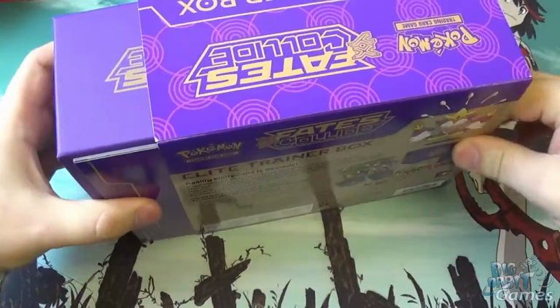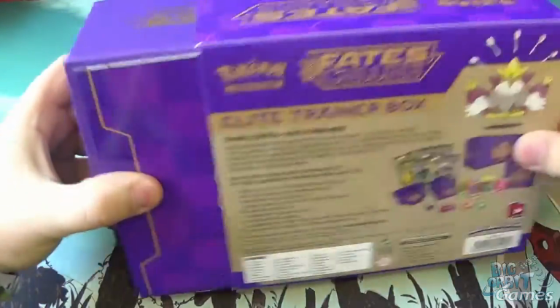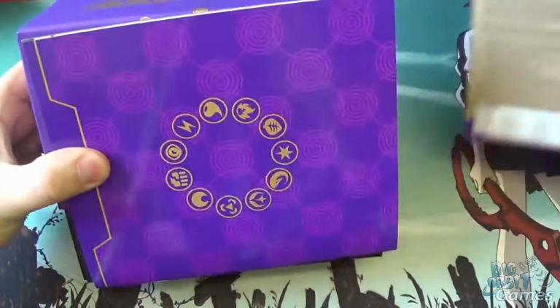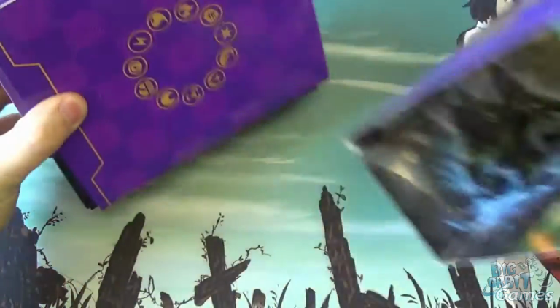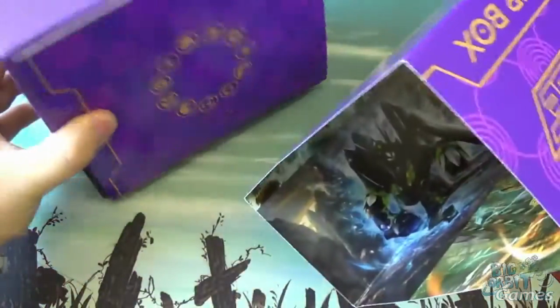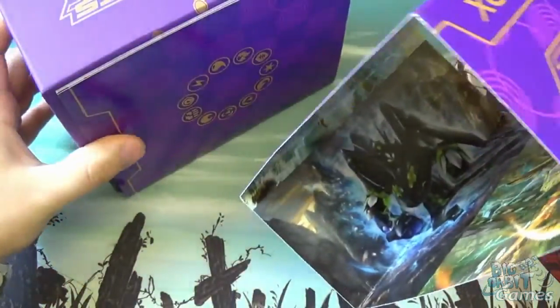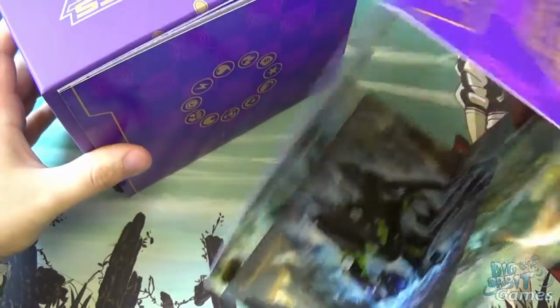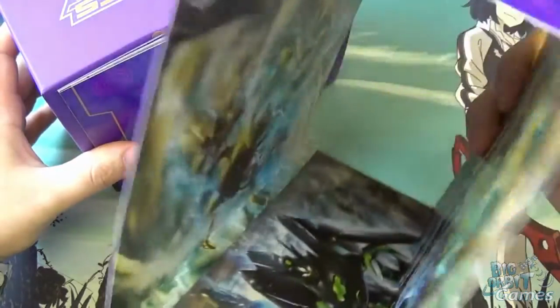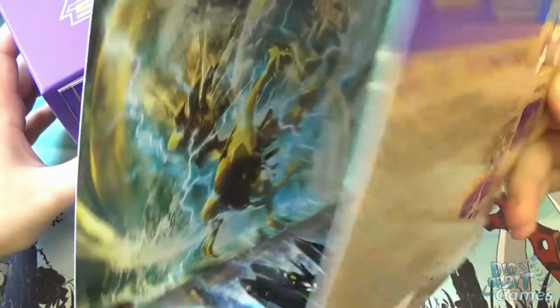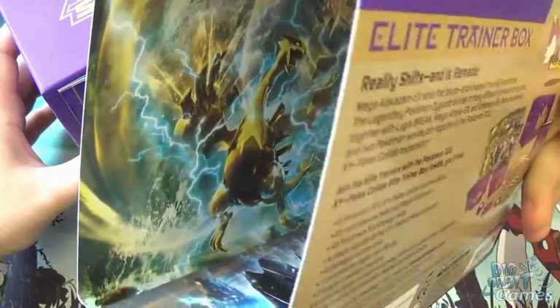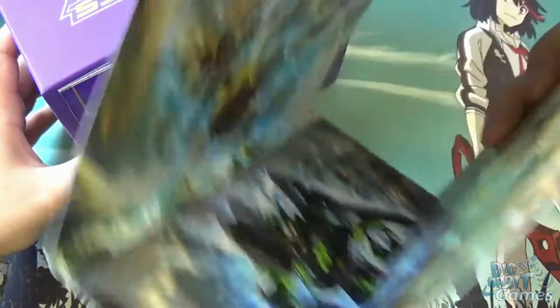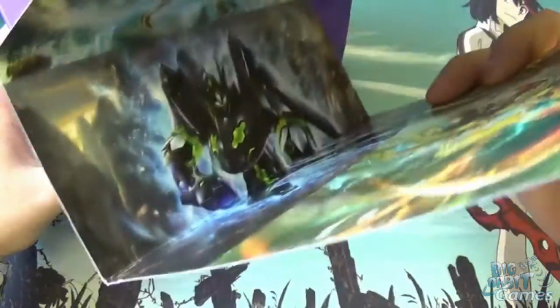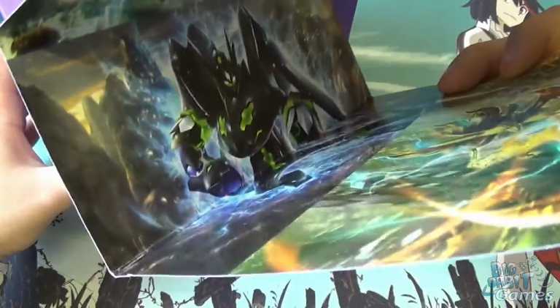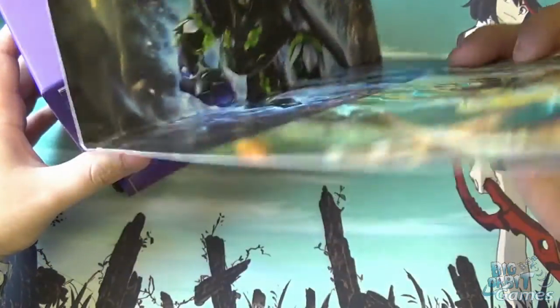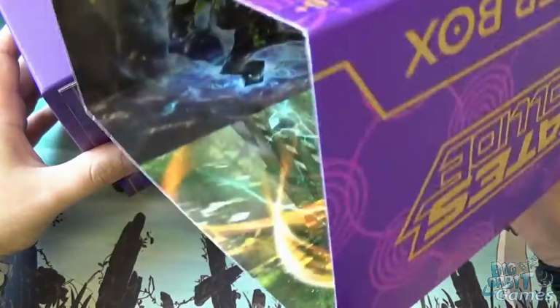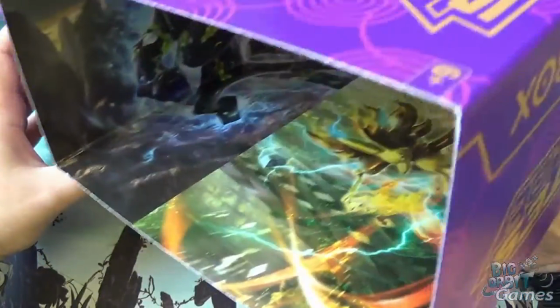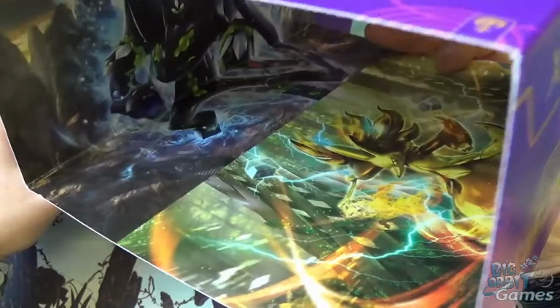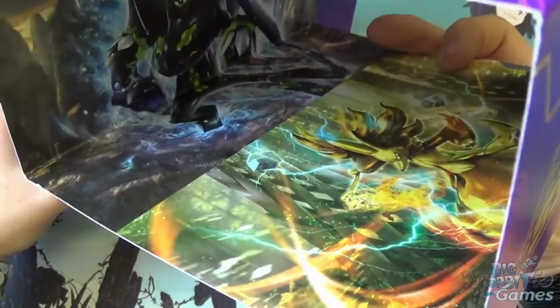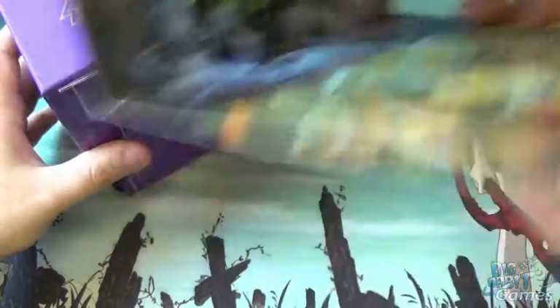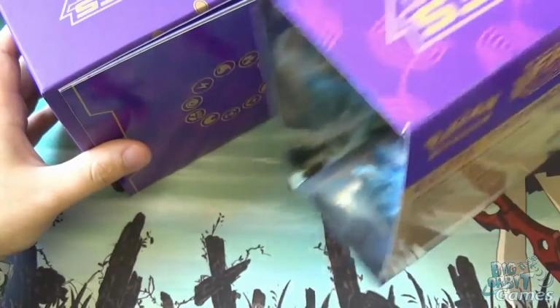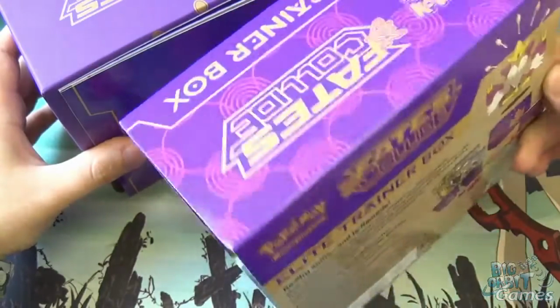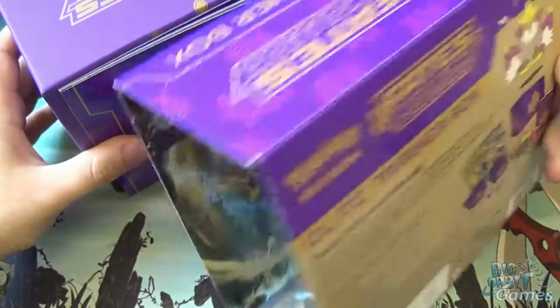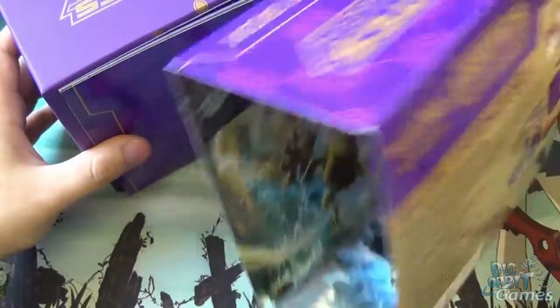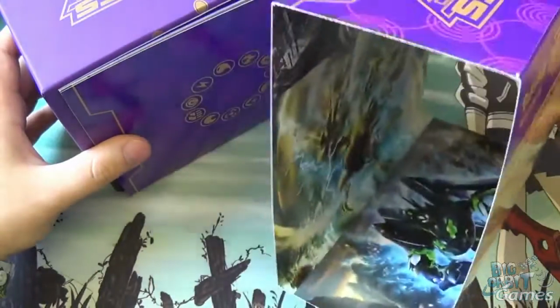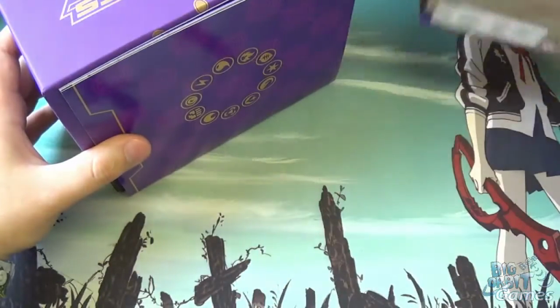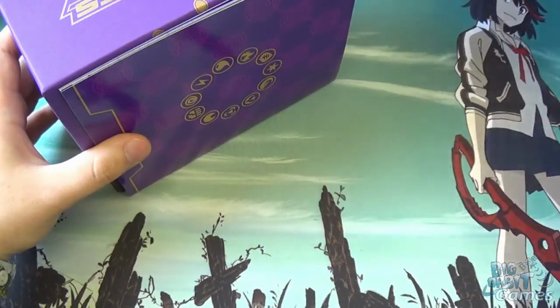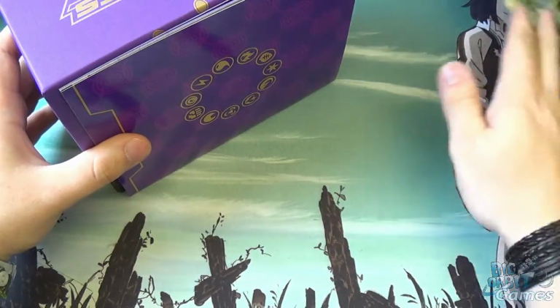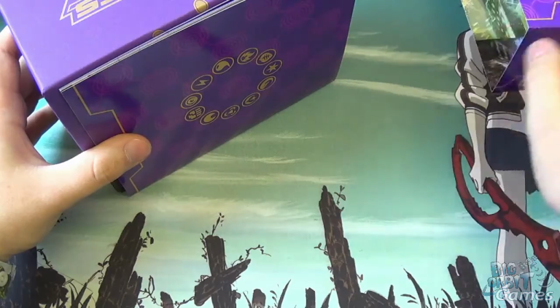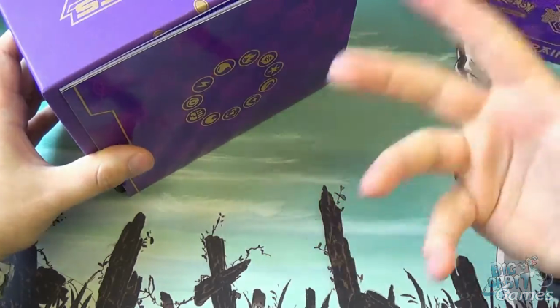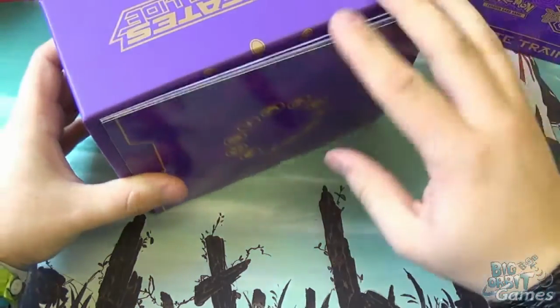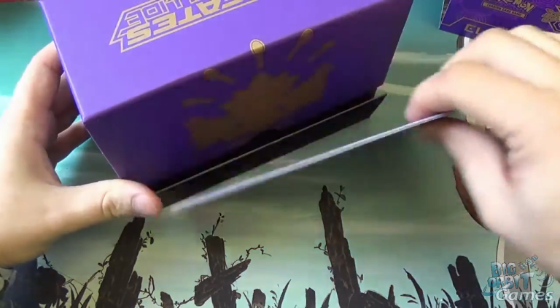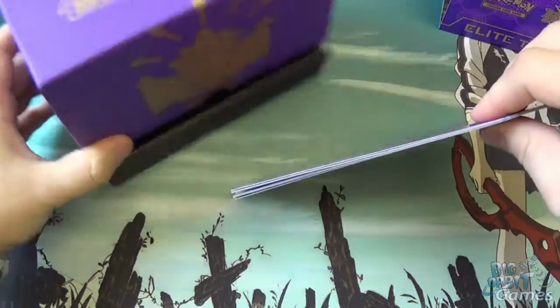So we'll open it up. You've got this outer sleeve here — you can open it up and it's got artwork from some of the BREAKs and the EXes from the set. These are really cool. If you're collecting the Elite Trainer Boxes, you can open them up and display them on your wall.